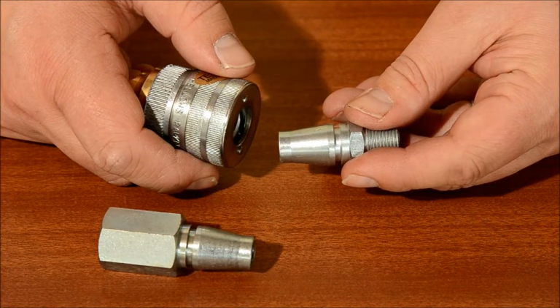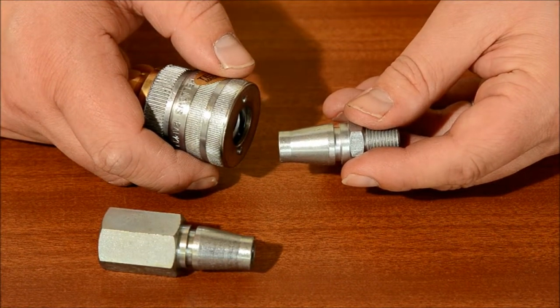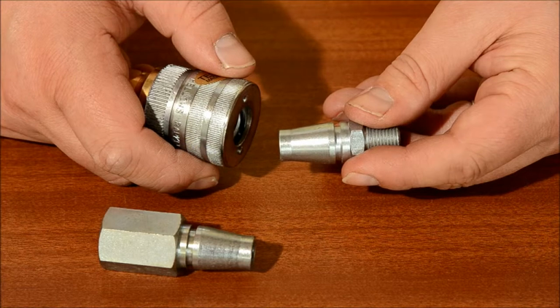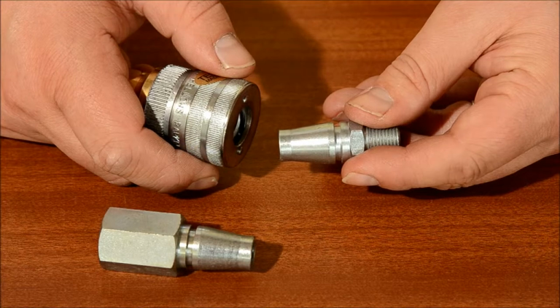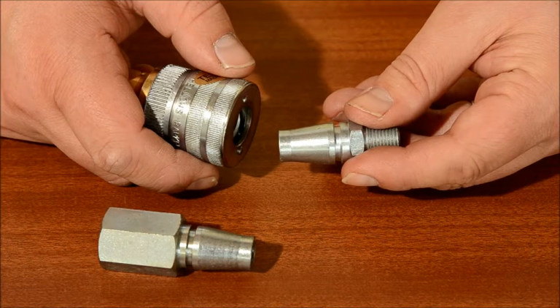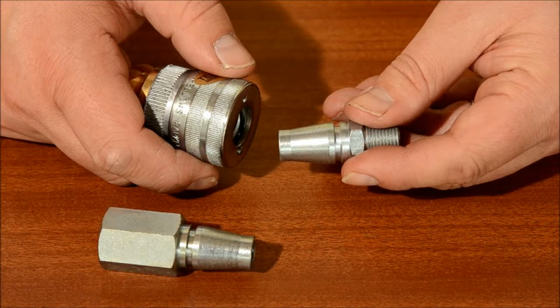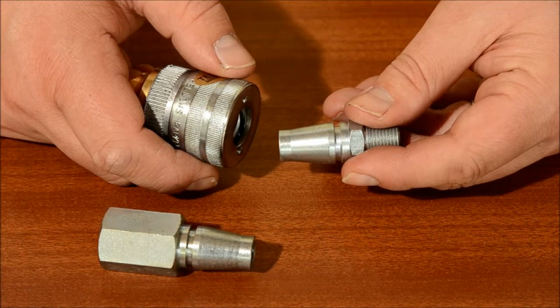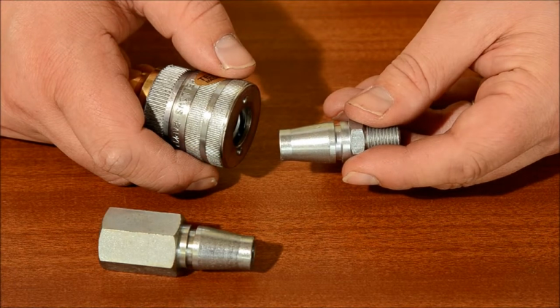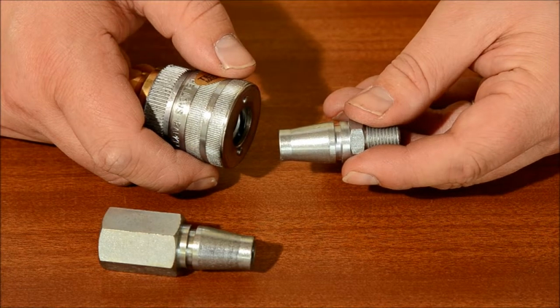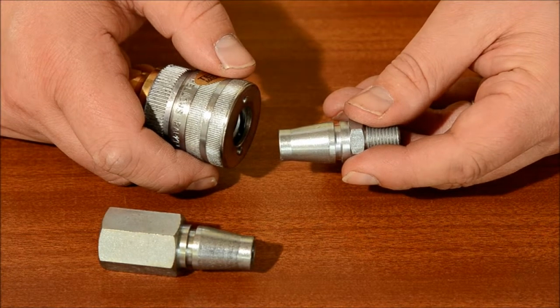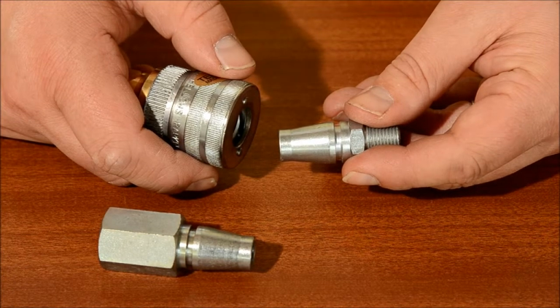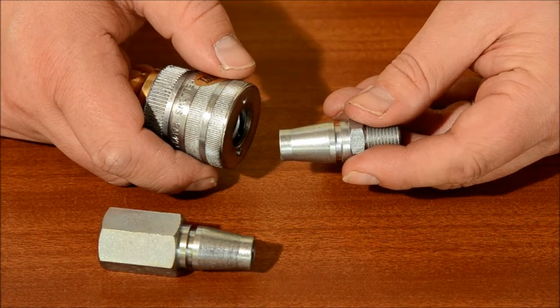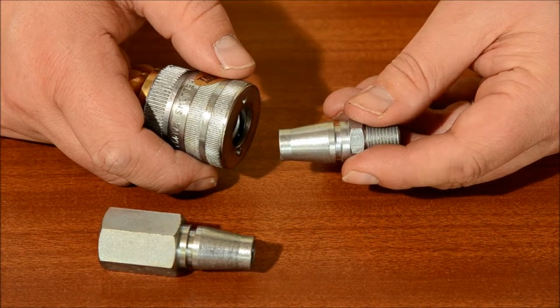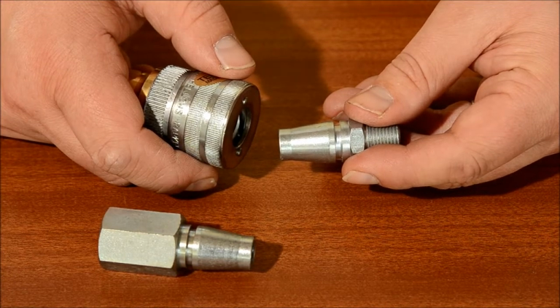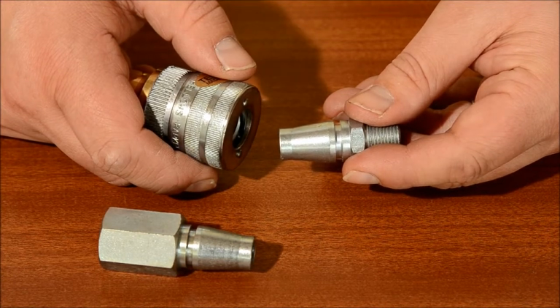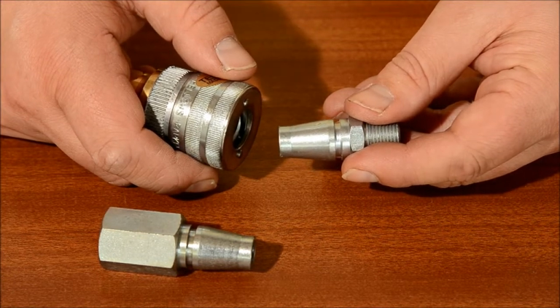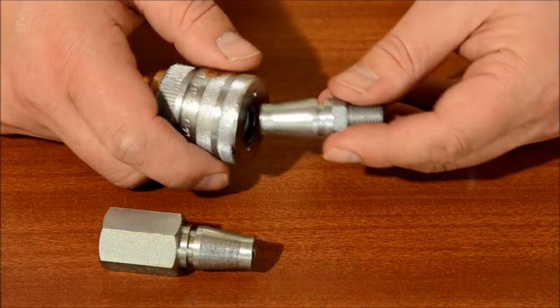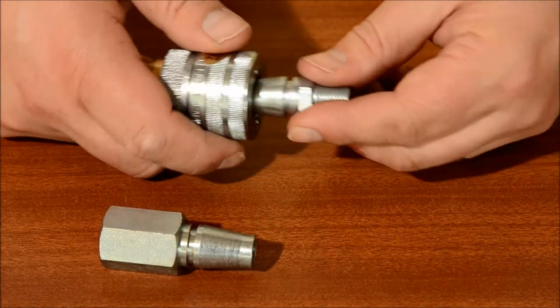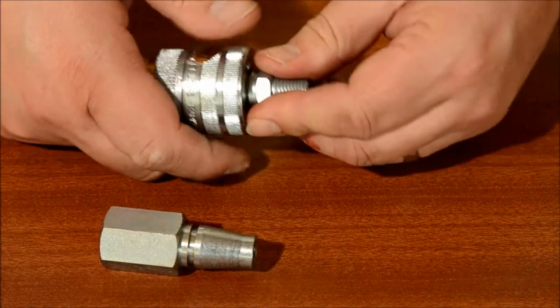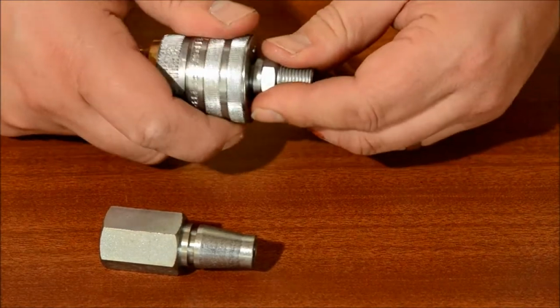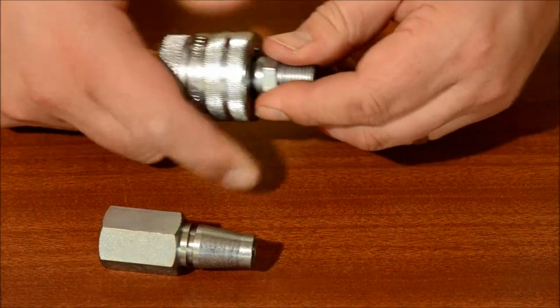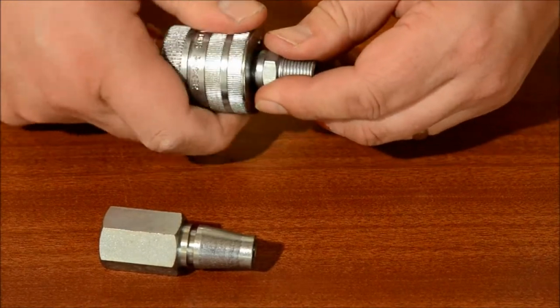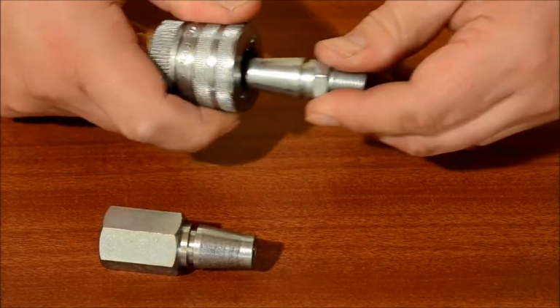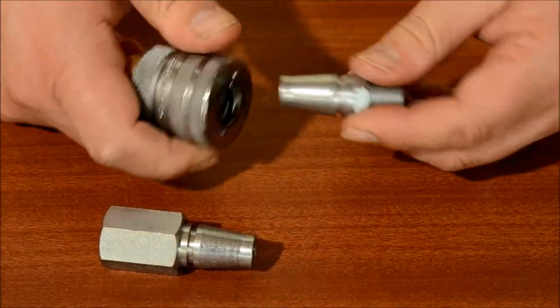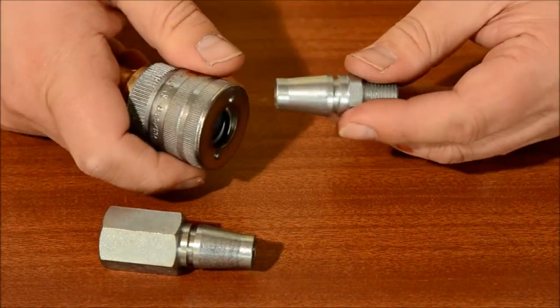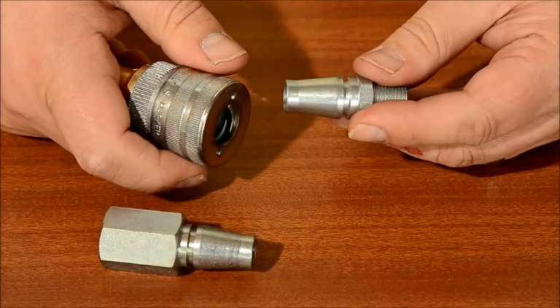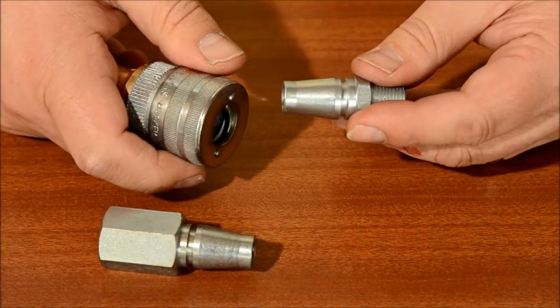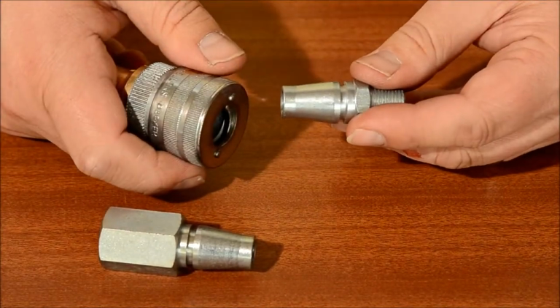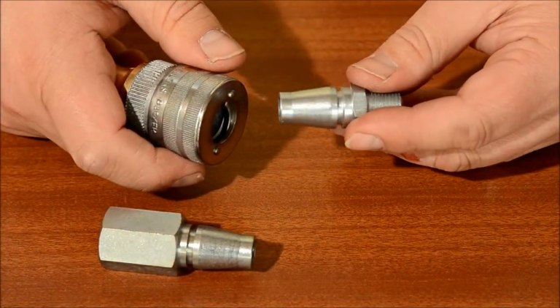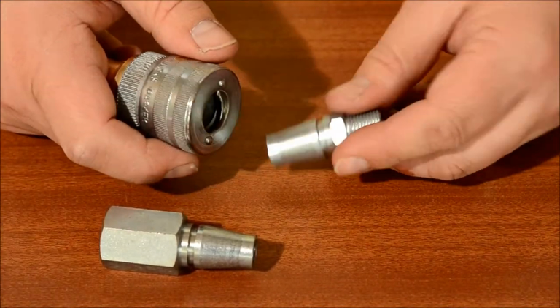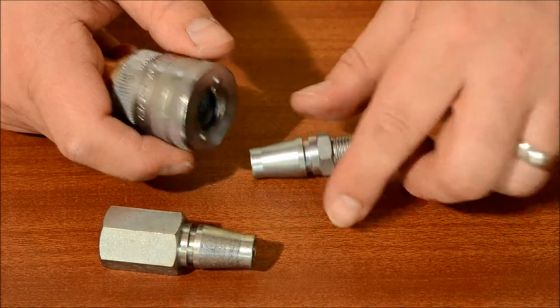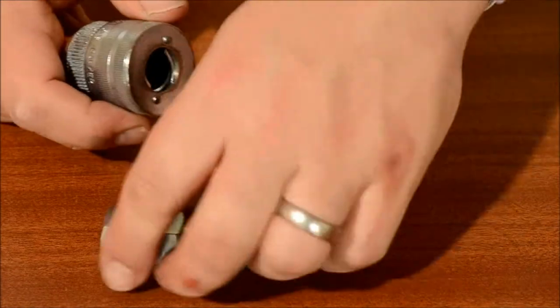For higher flow rates, the Schrader heavy duty coupling is available. Similar in design with a twist disconnect function. Again, an anti-whip probe can be offered if required.